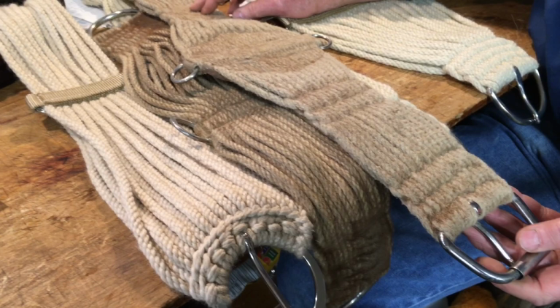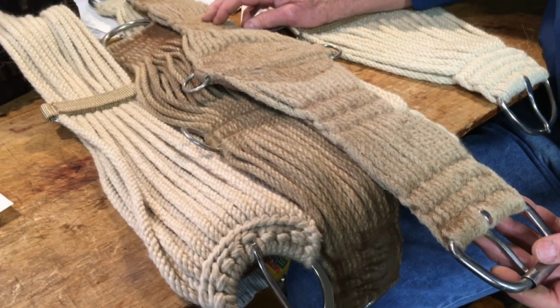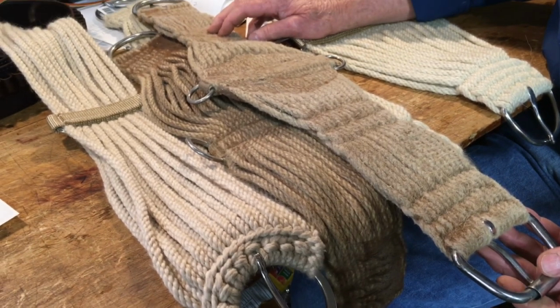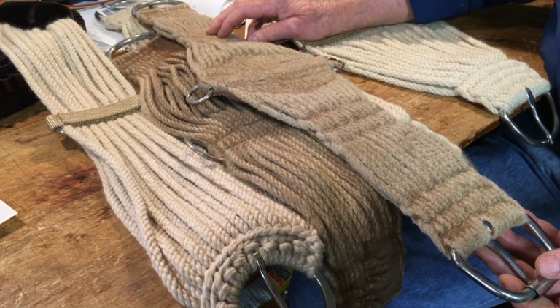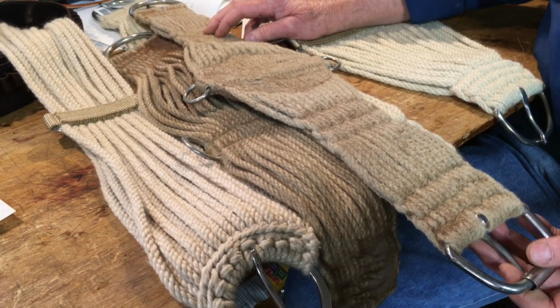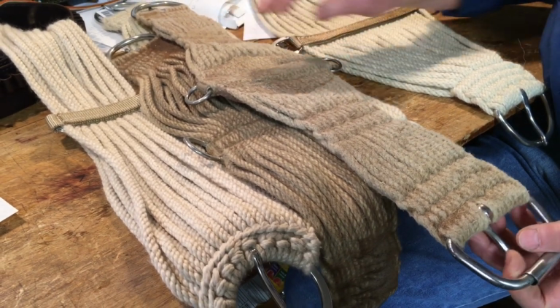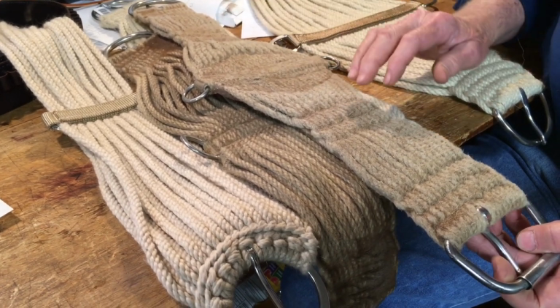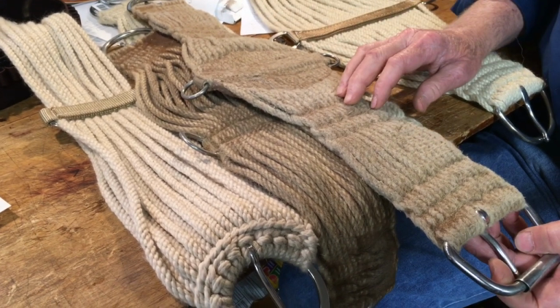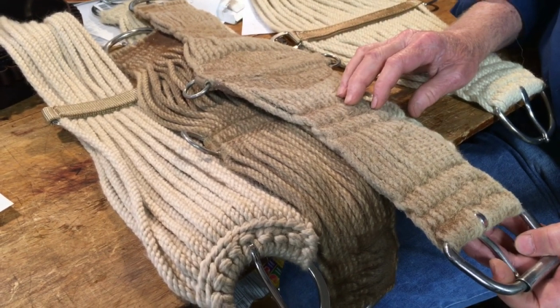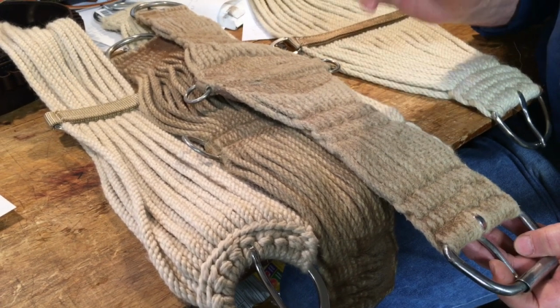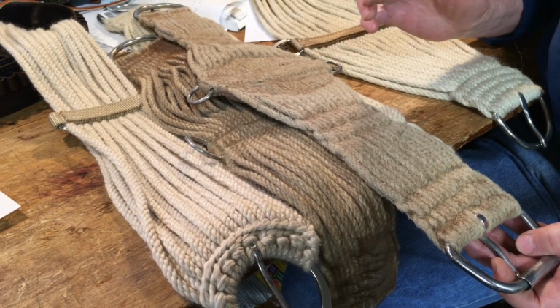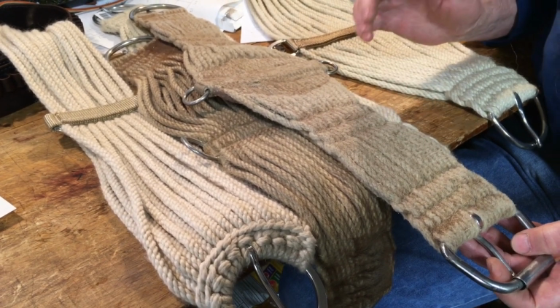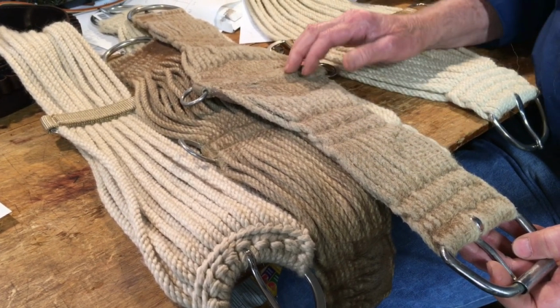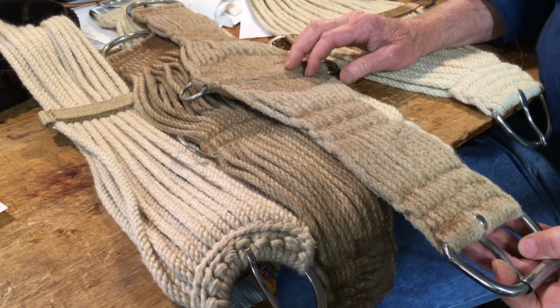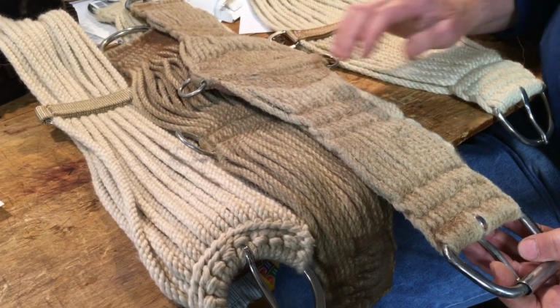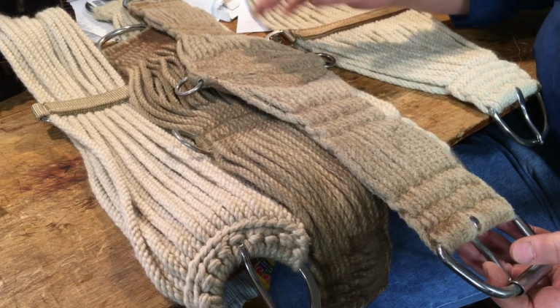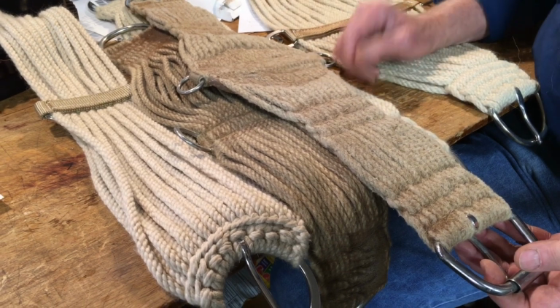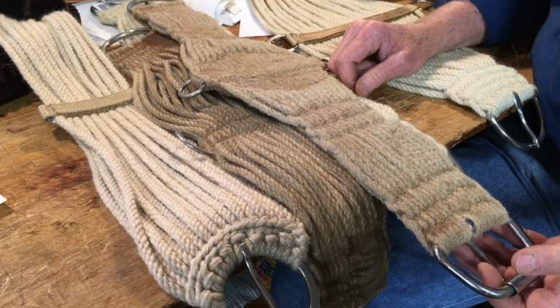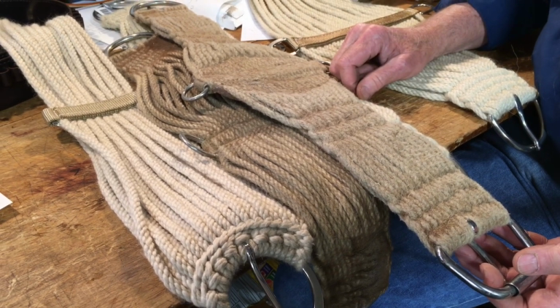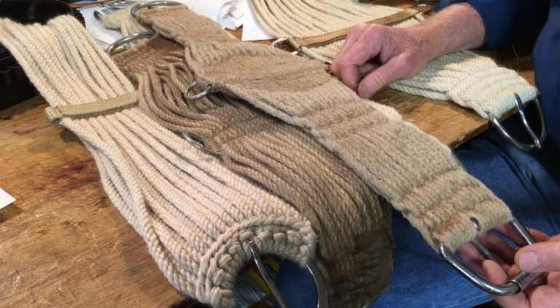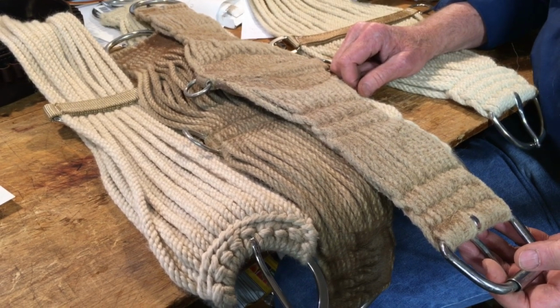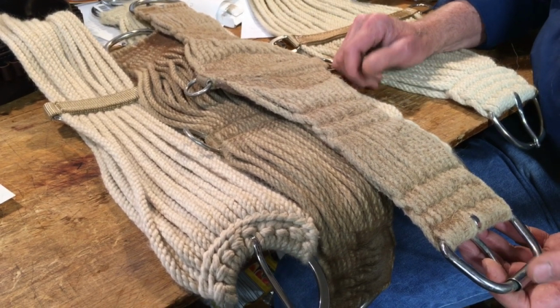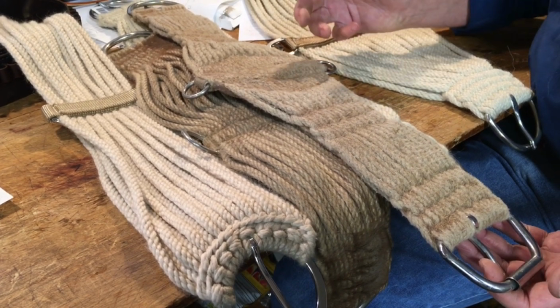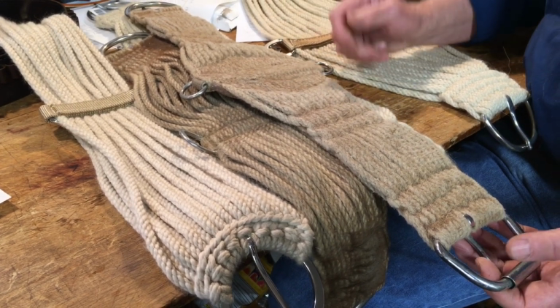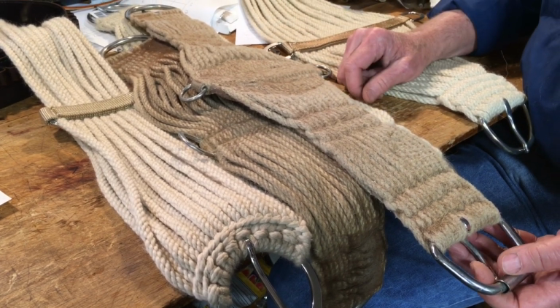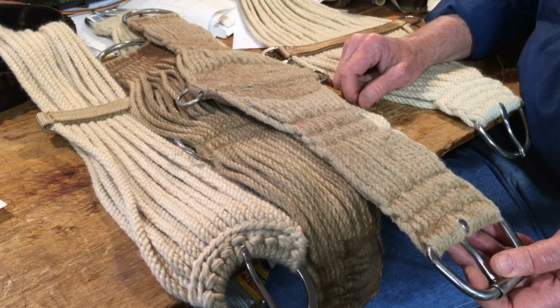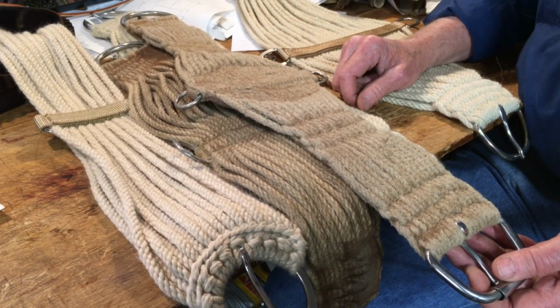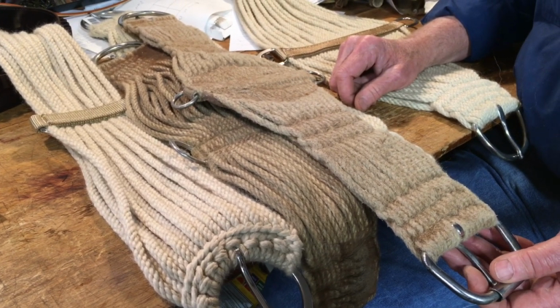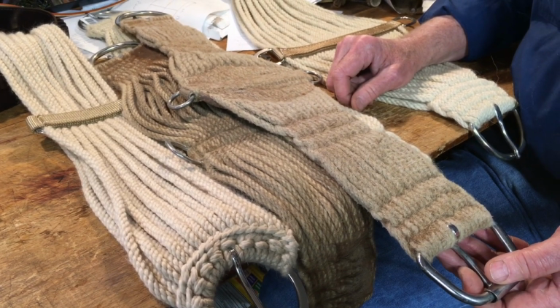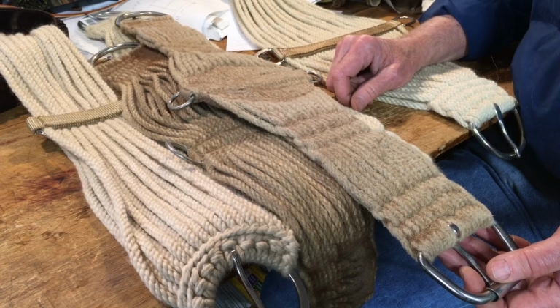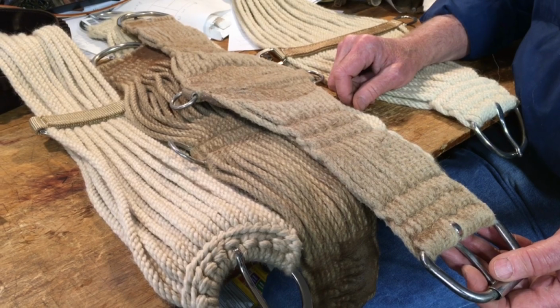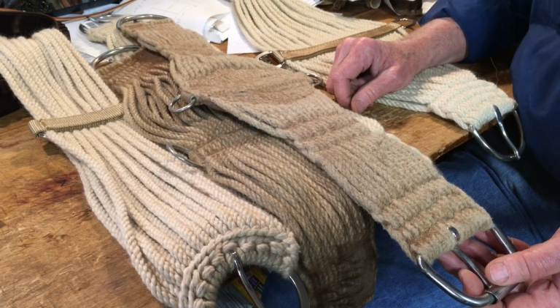So your nice, soft, supple cinch that you had, if you don't take care of it, turns into a cinch that could rub or be uncomfortable for your horse.